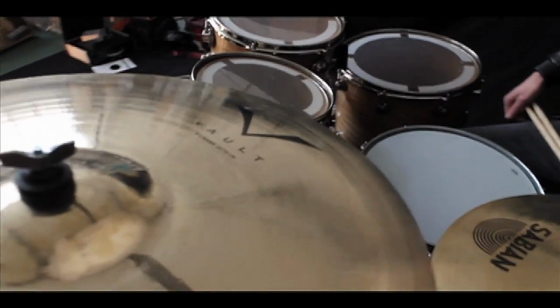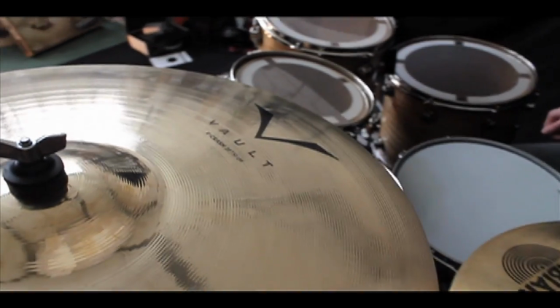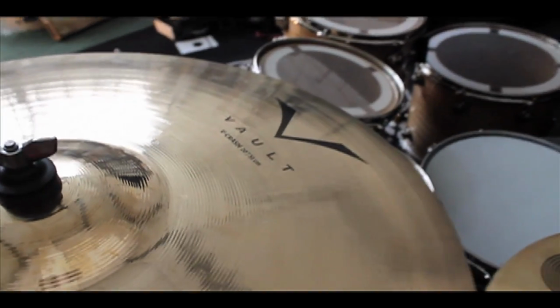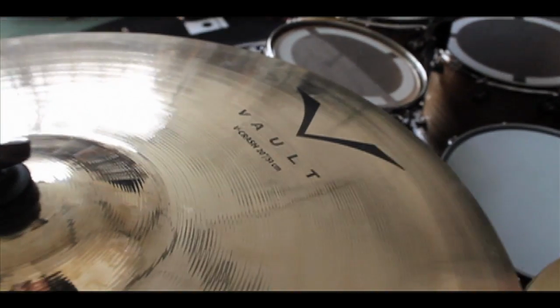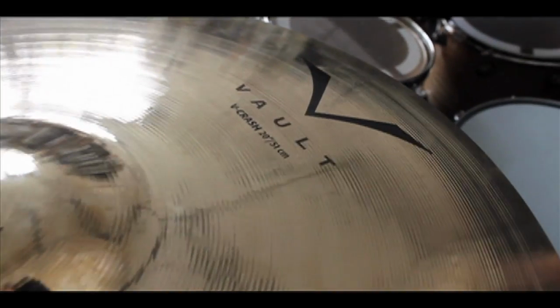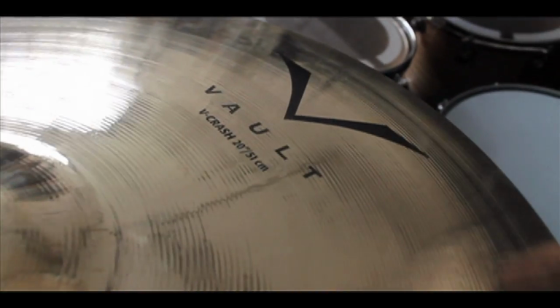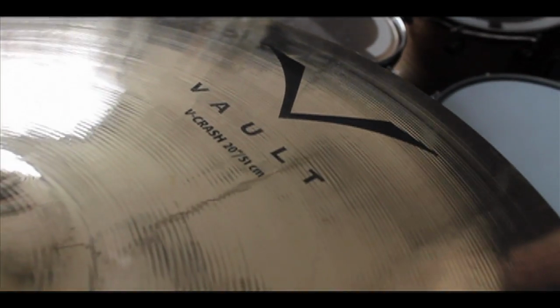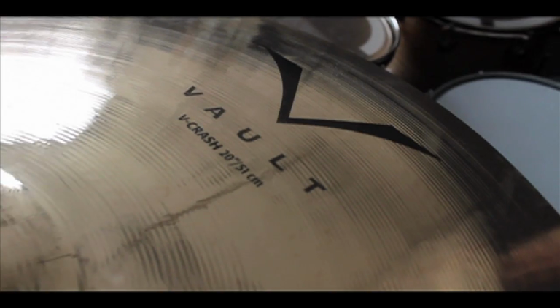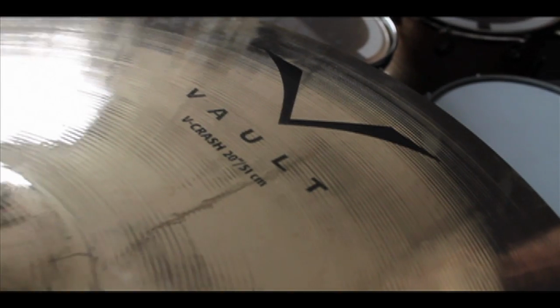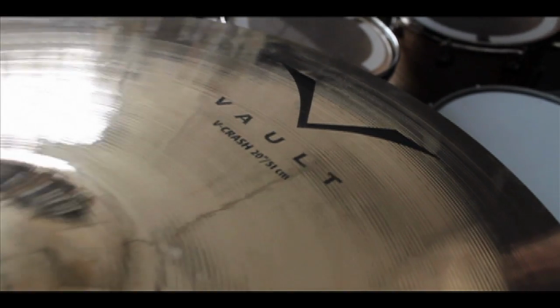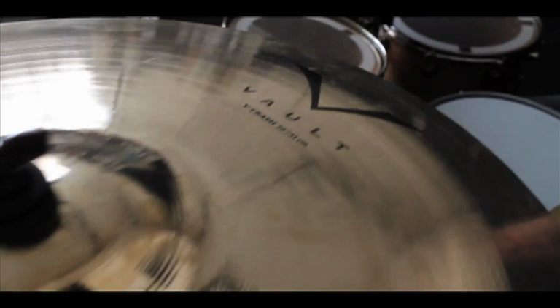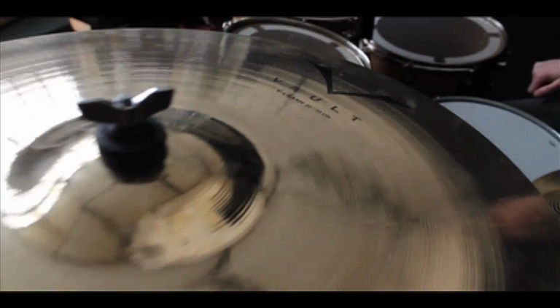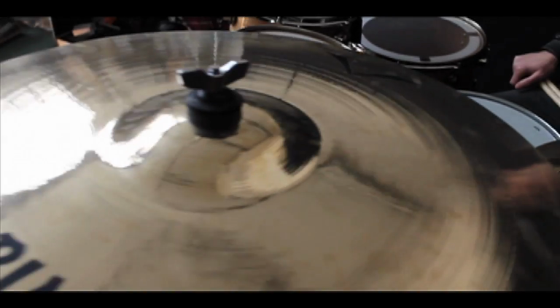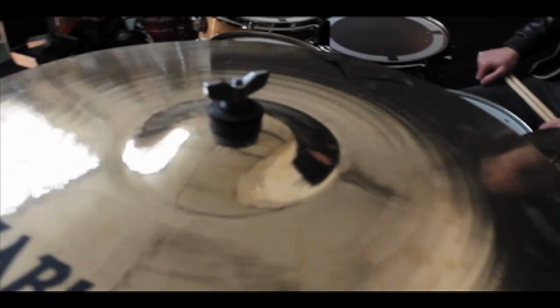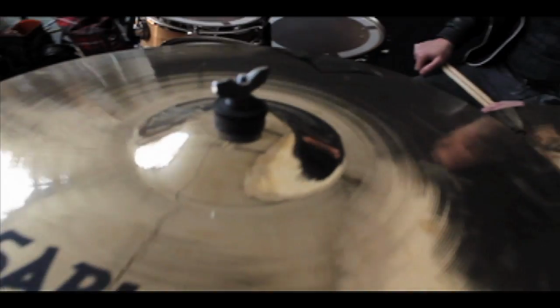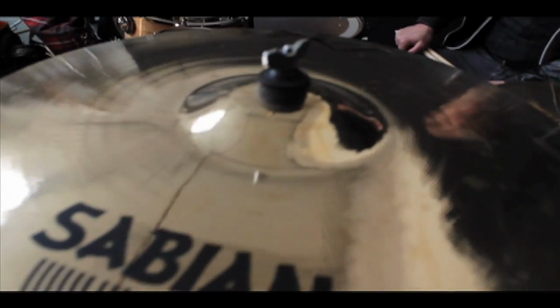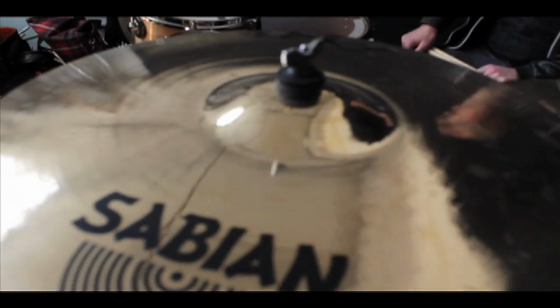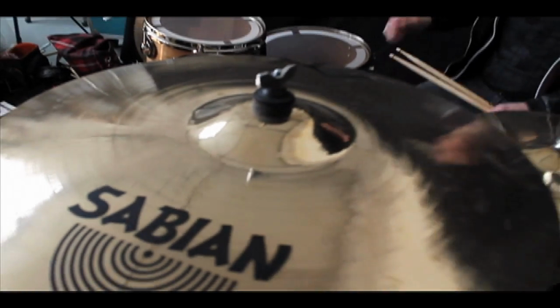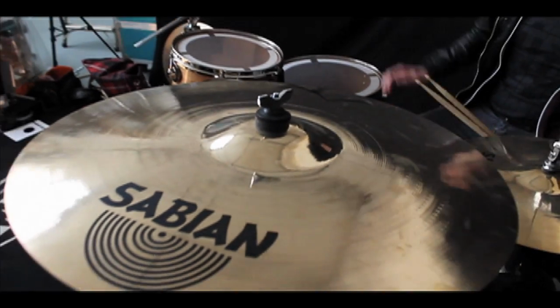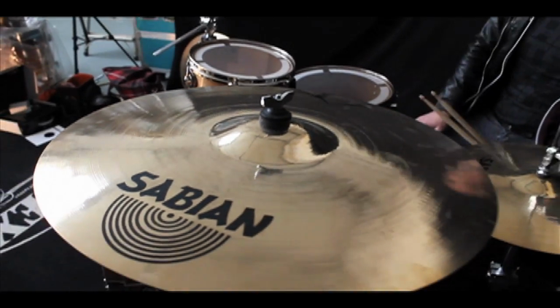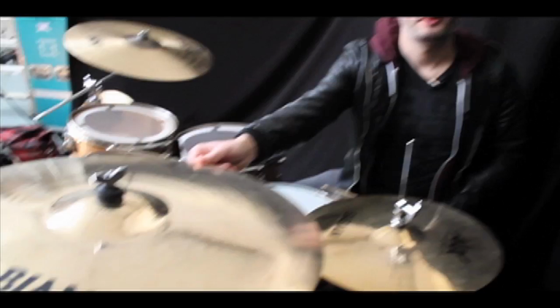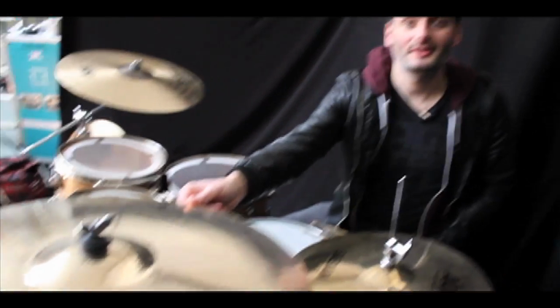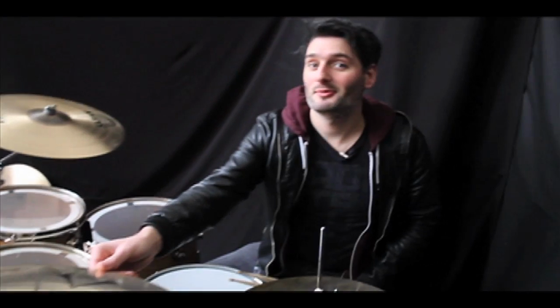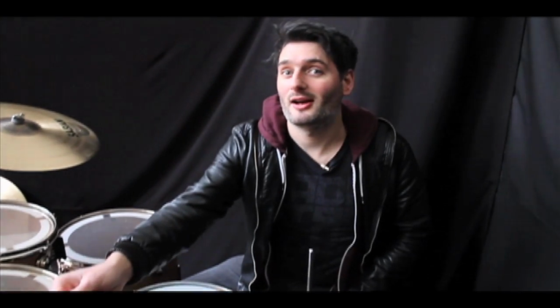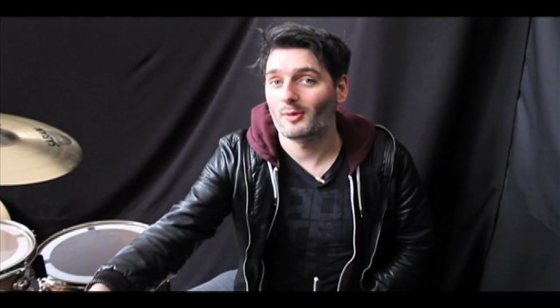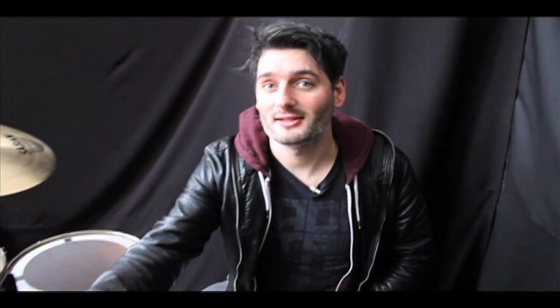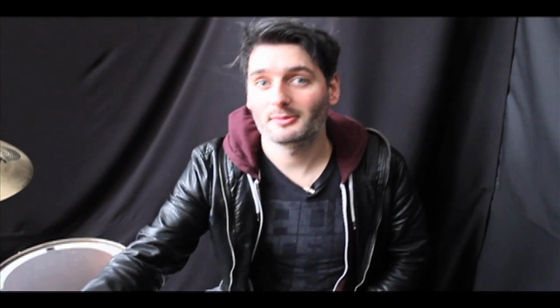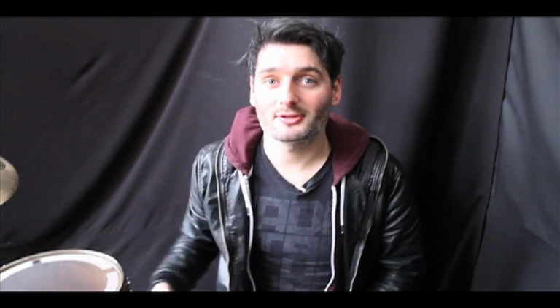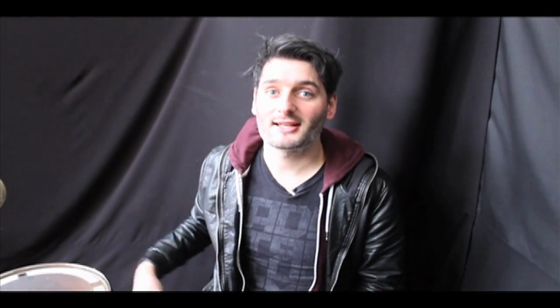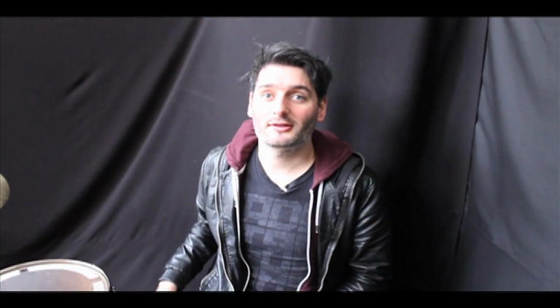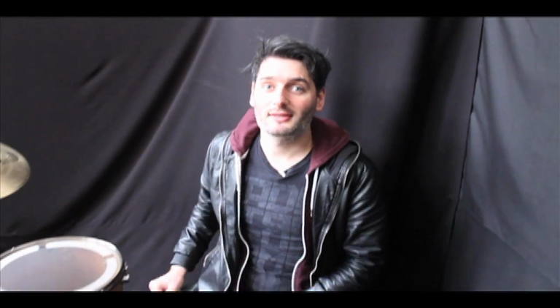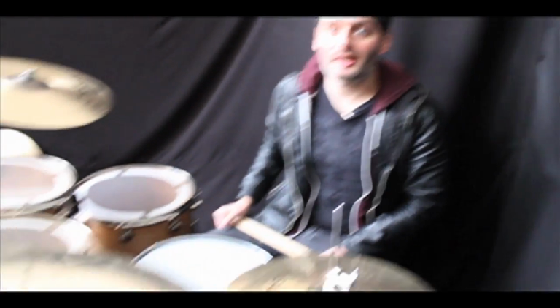It's the 20-inch V-Crash, it's really nice. Good all-rounder, good for all sorts of playing, nice big crash. This is available on our website at www.soundattack.co.uk, check it out.